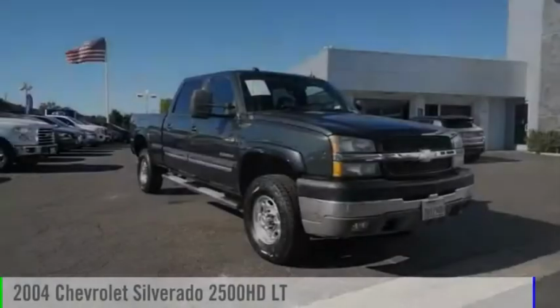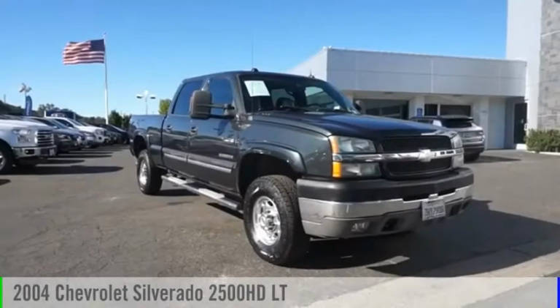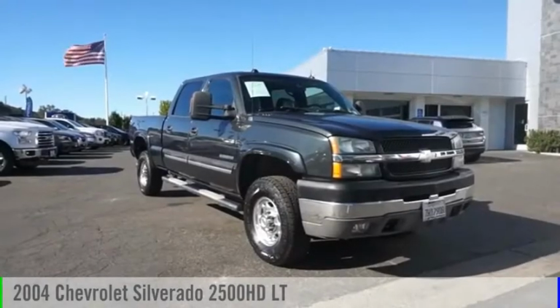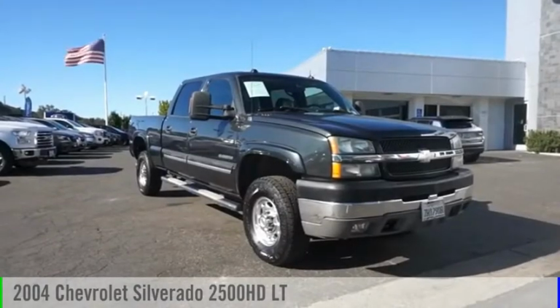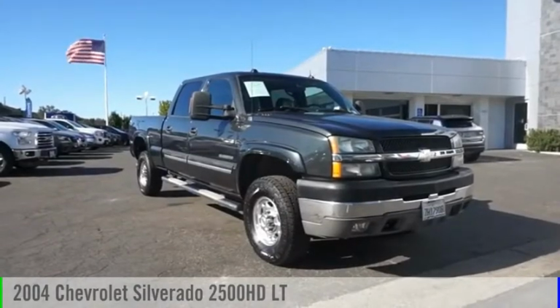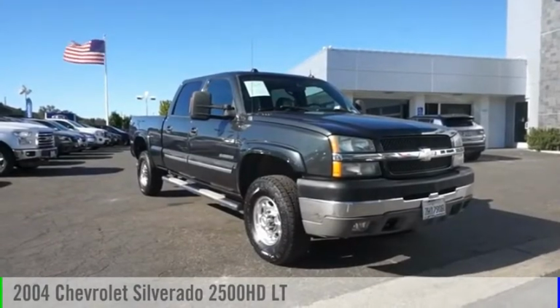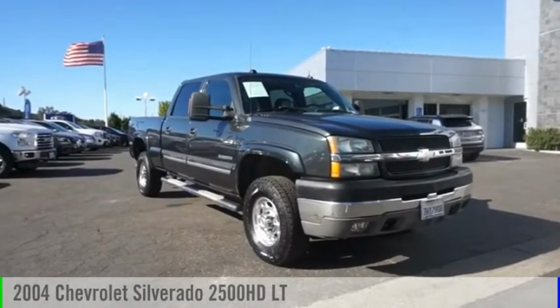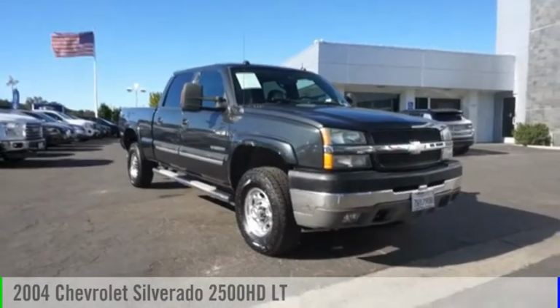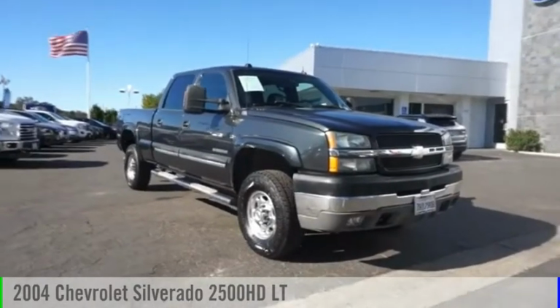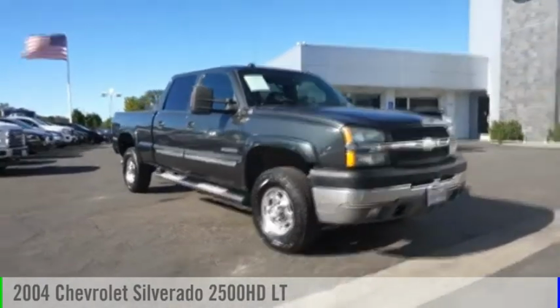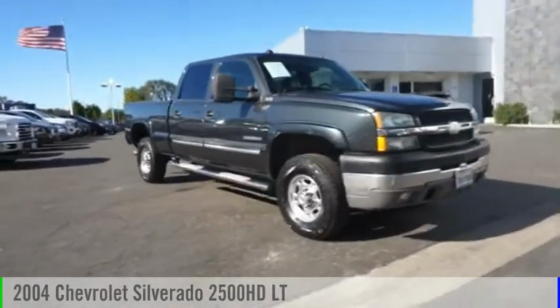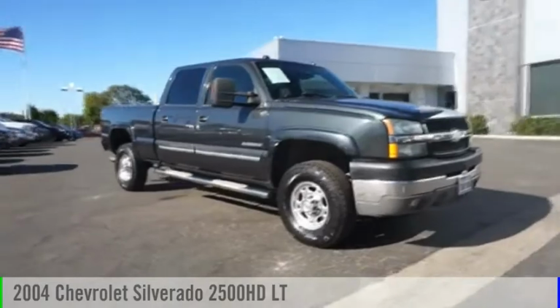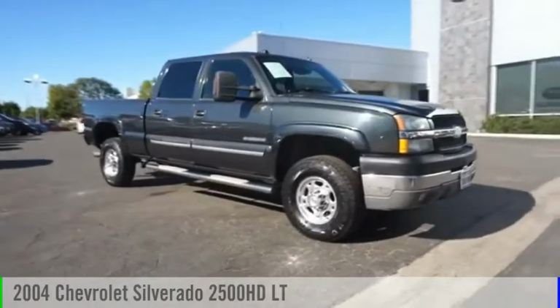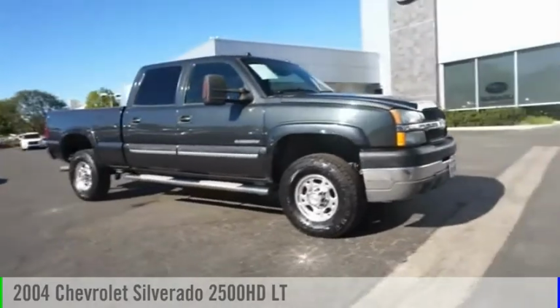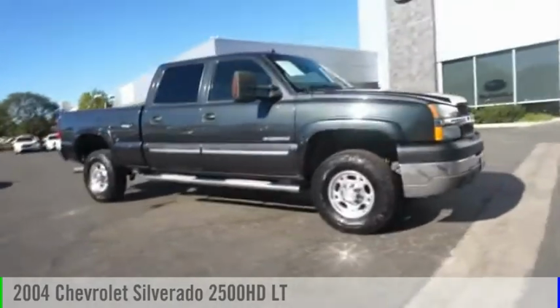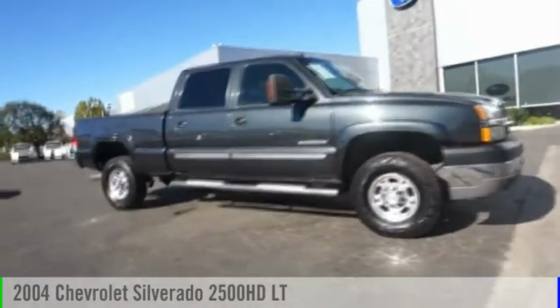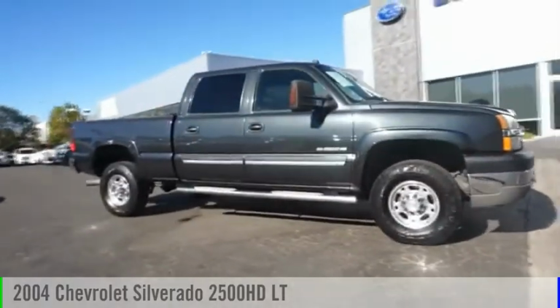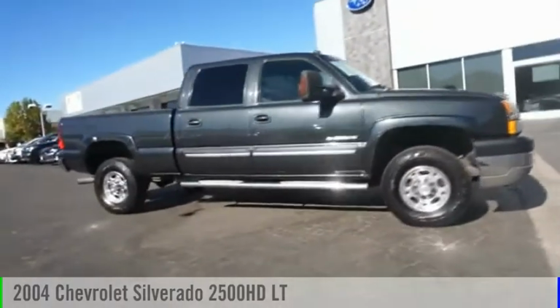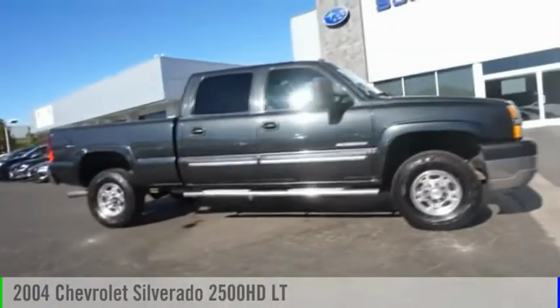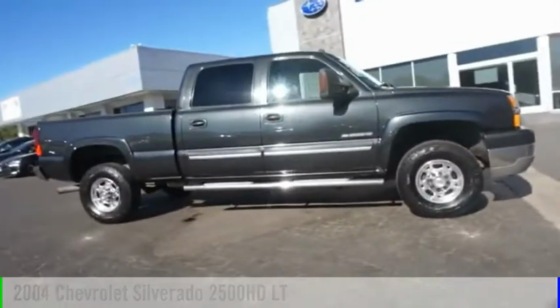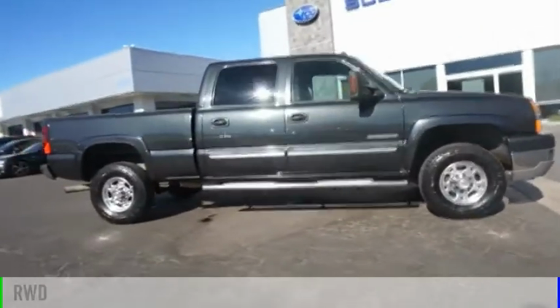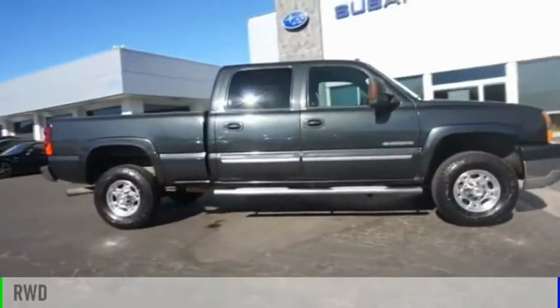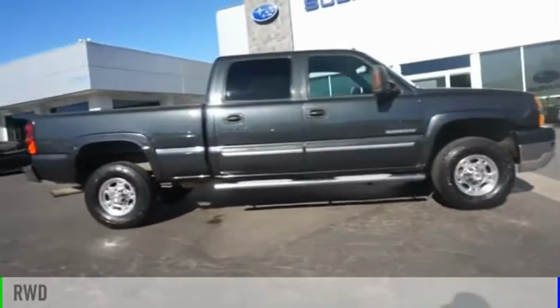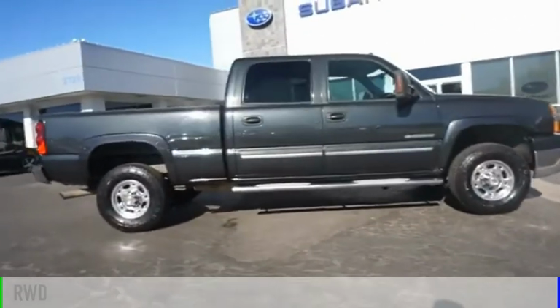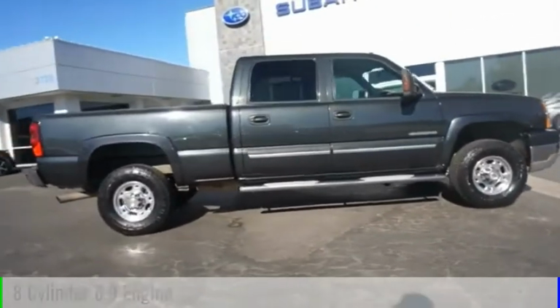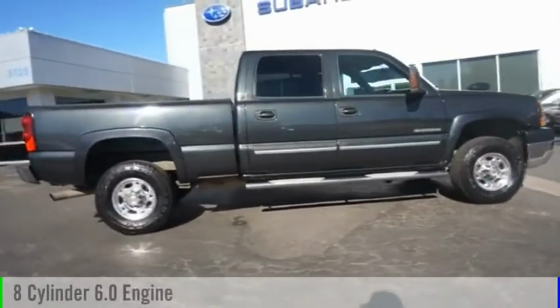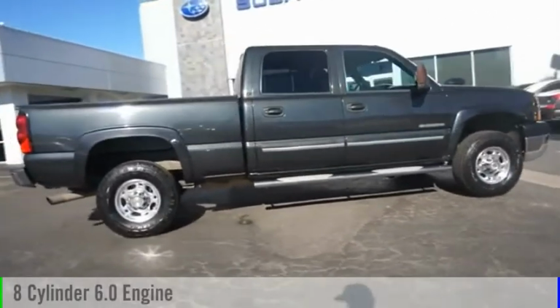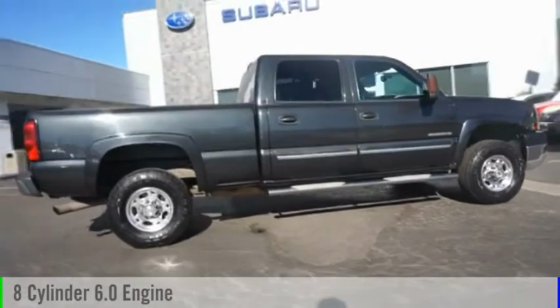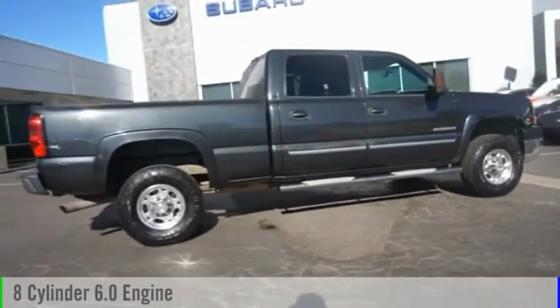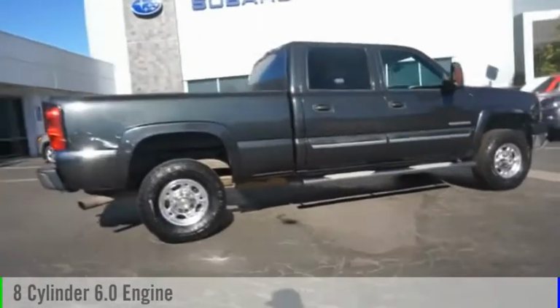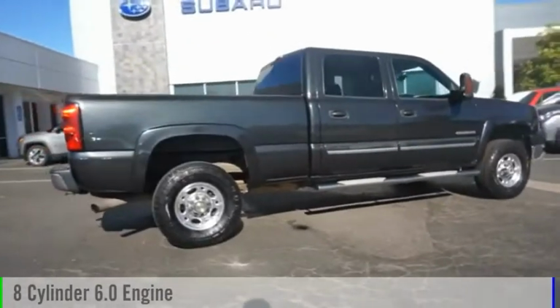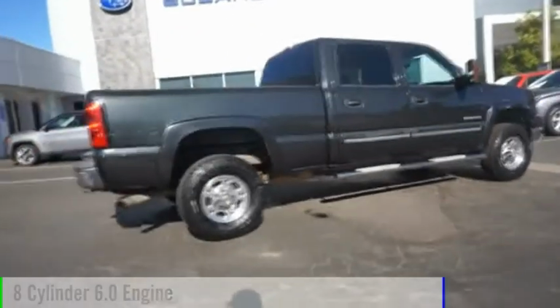Take a ride in a 2004 Silverado 2500 HD. This vehicle is powered by a rear-wheel drive, 8-cylinder, 6.0-liter engine.